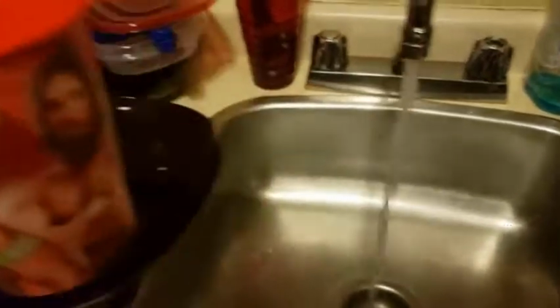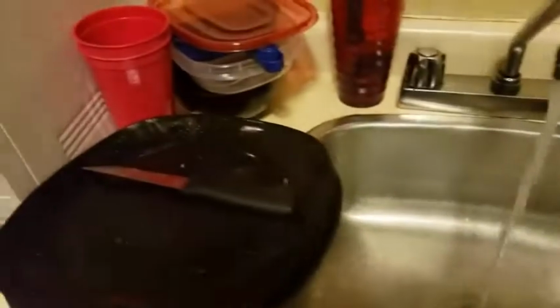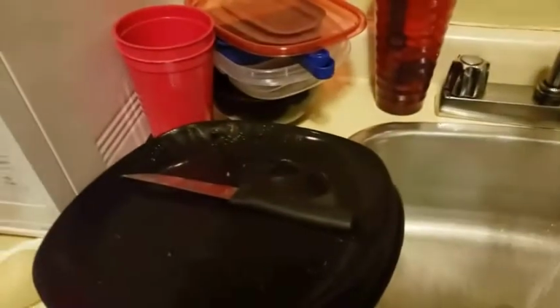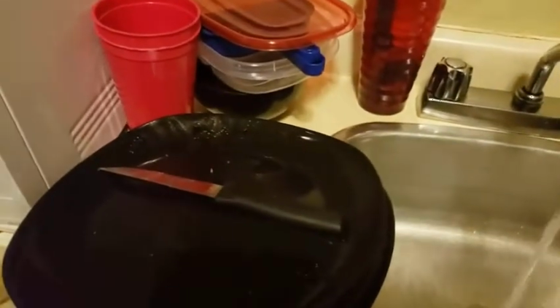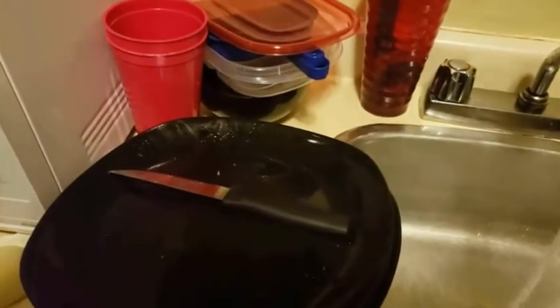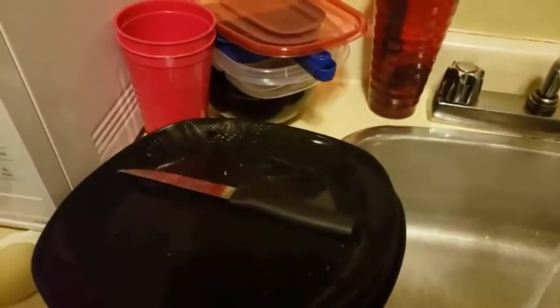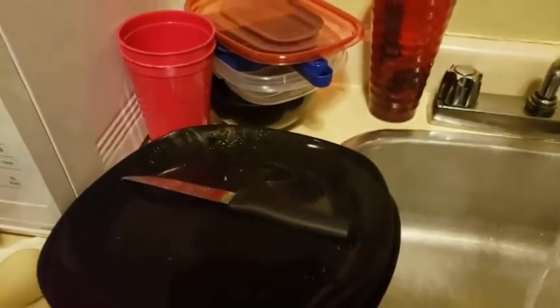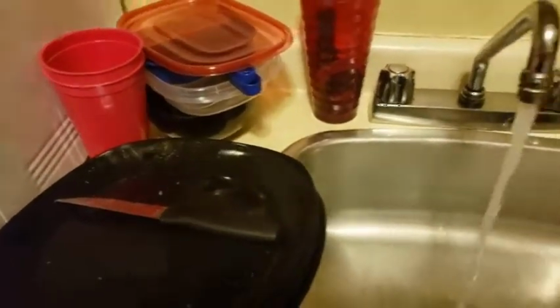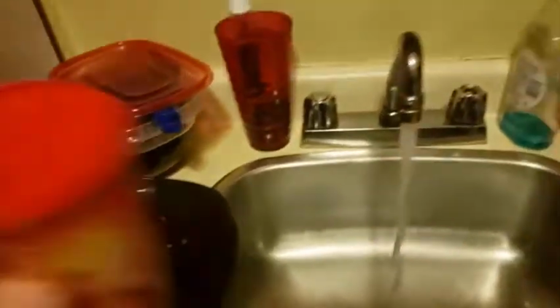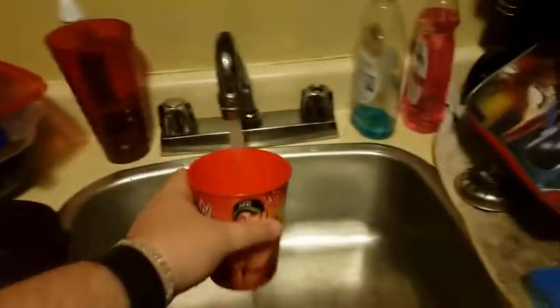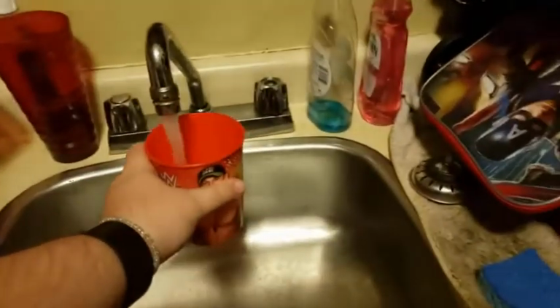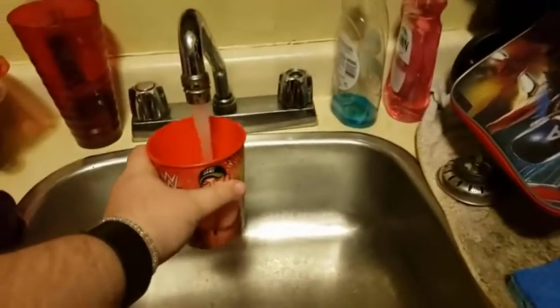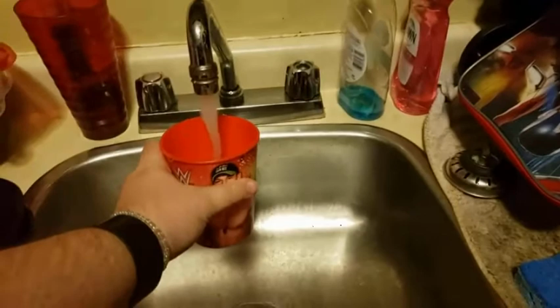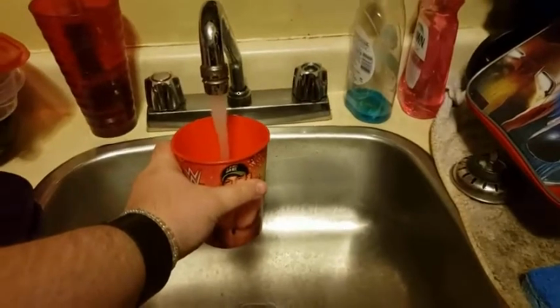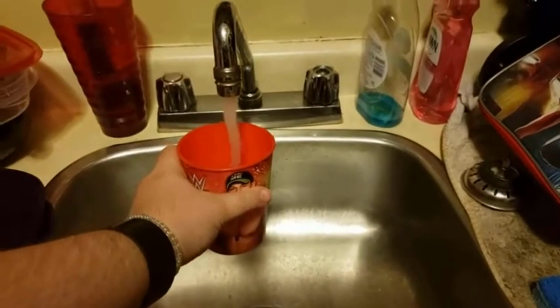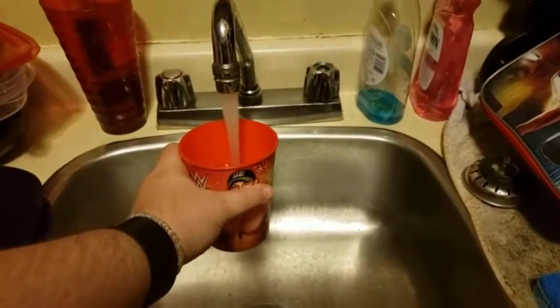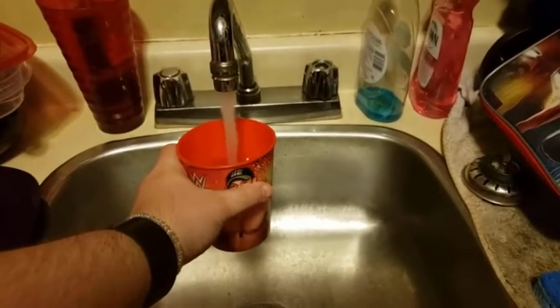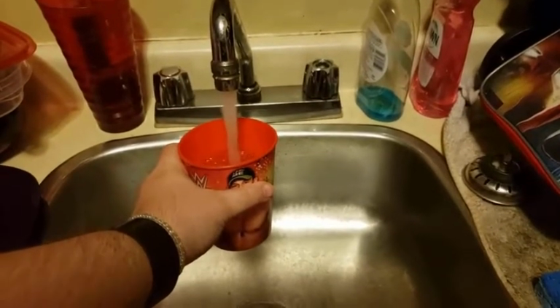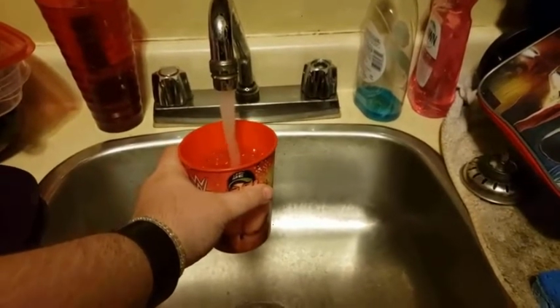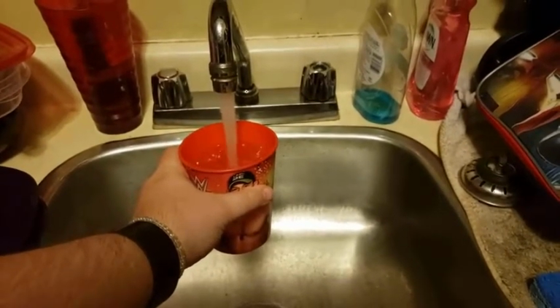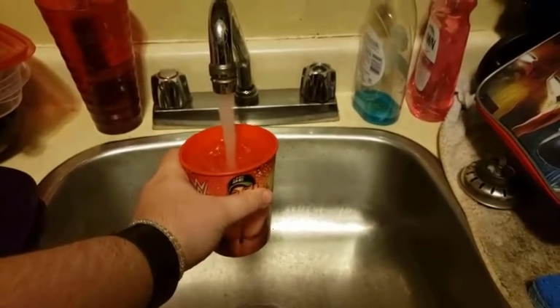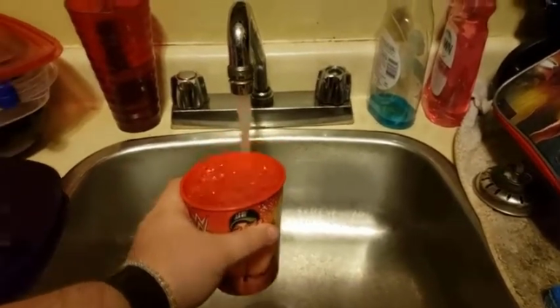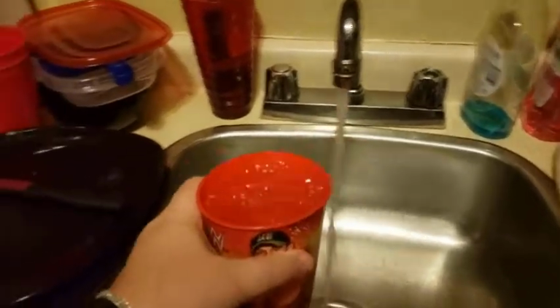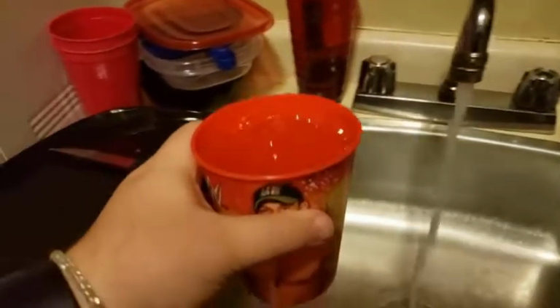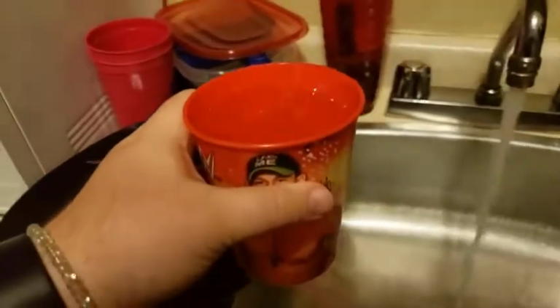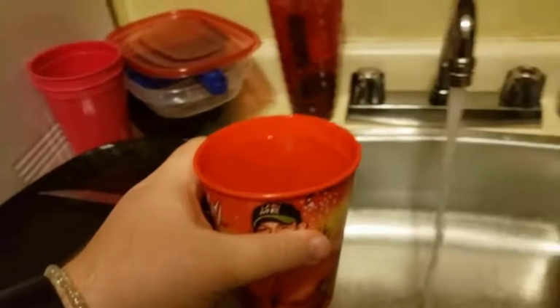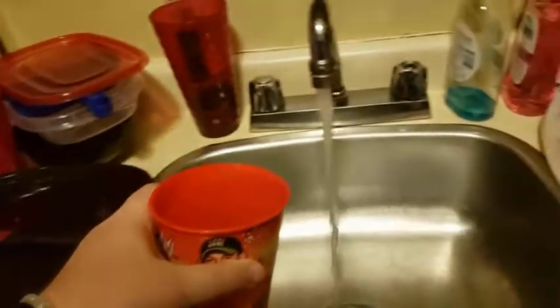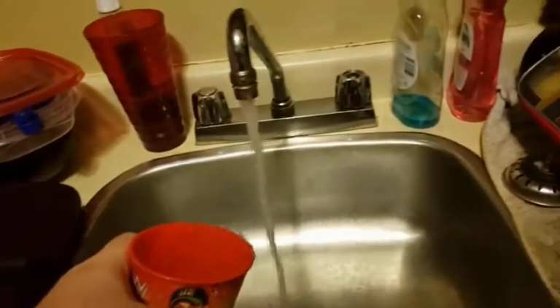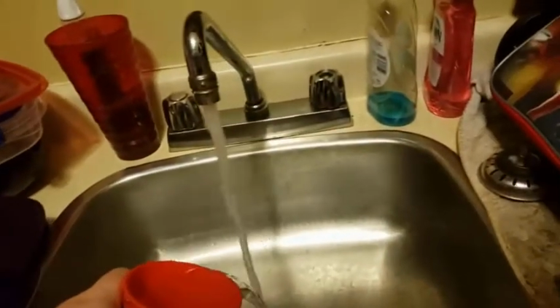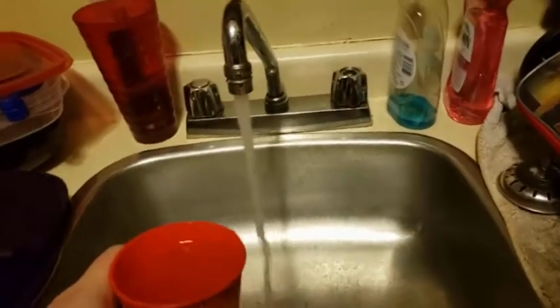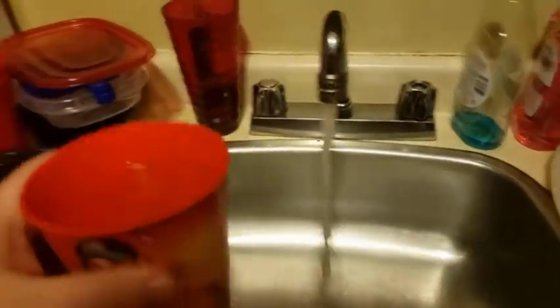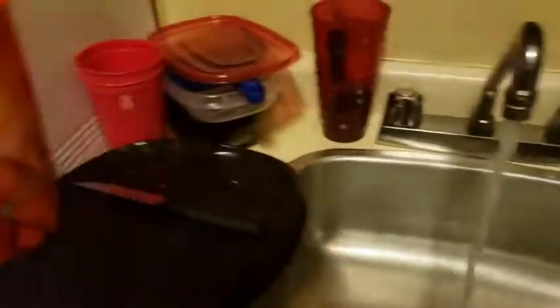Make one cup. I'm going to turn it over. It's two cups.